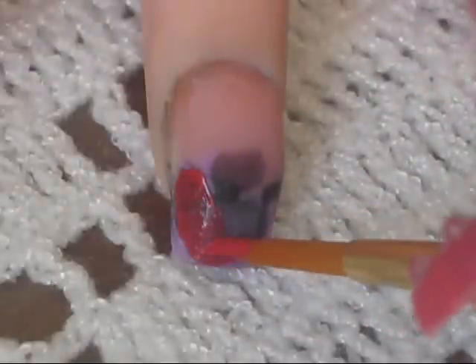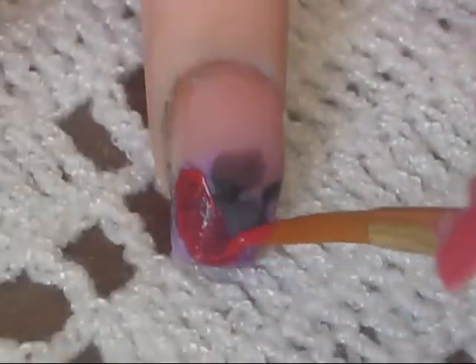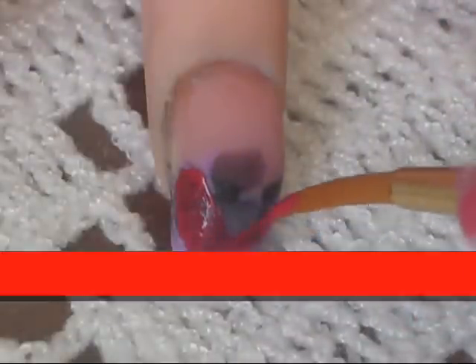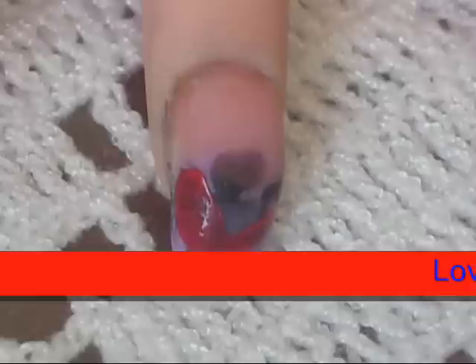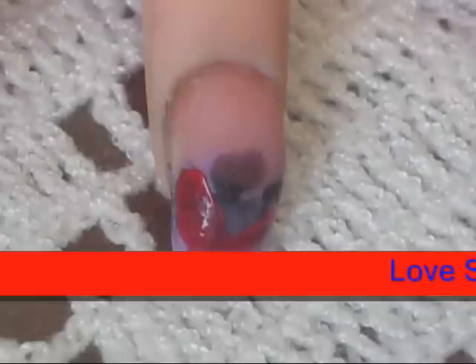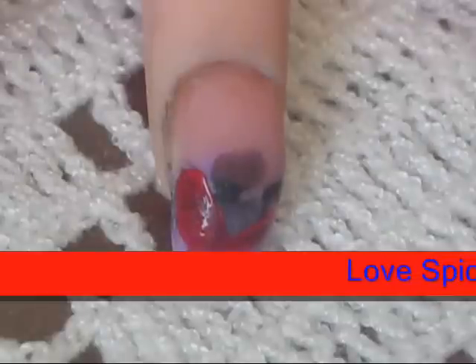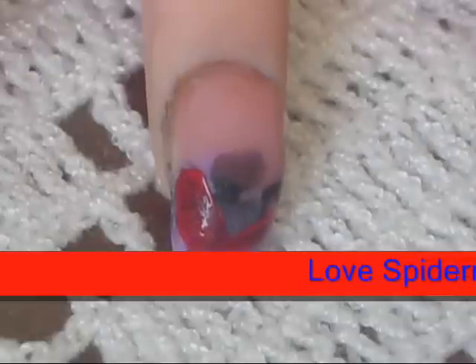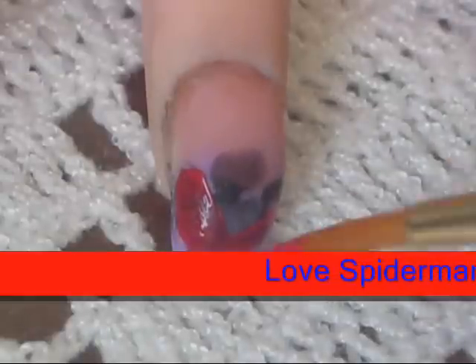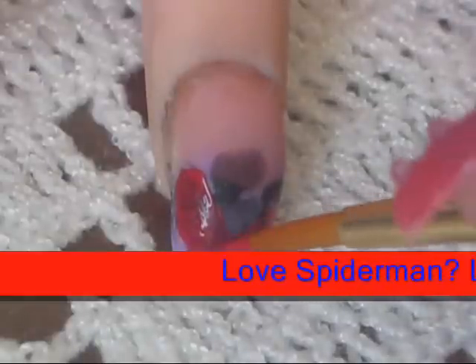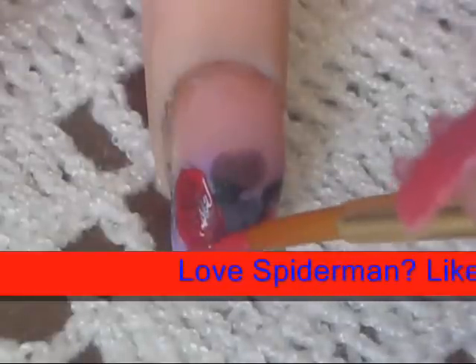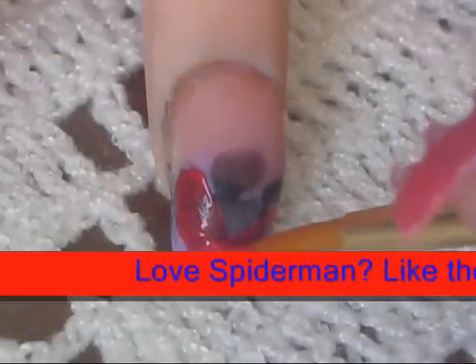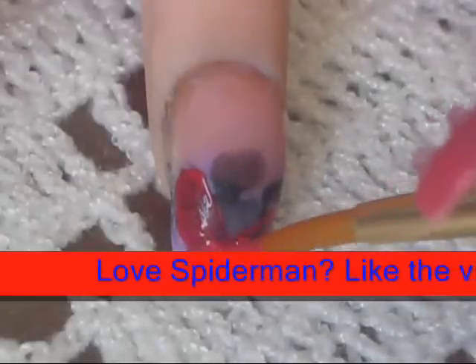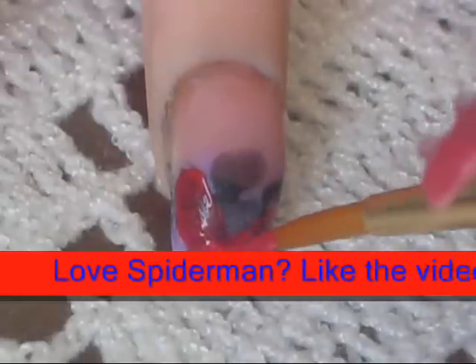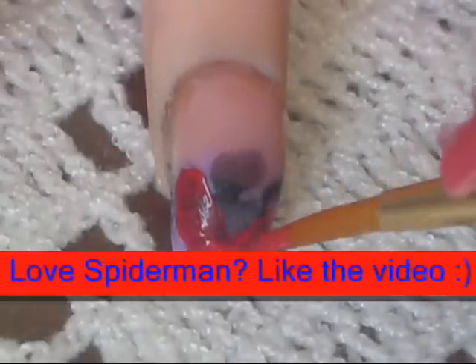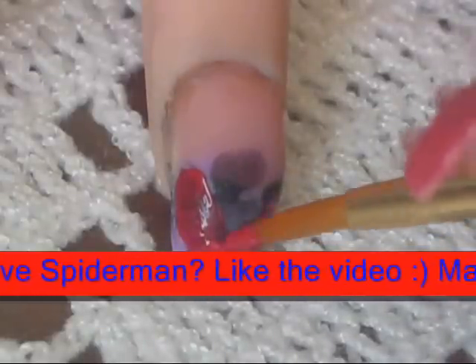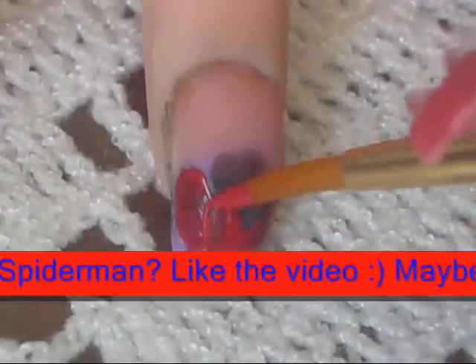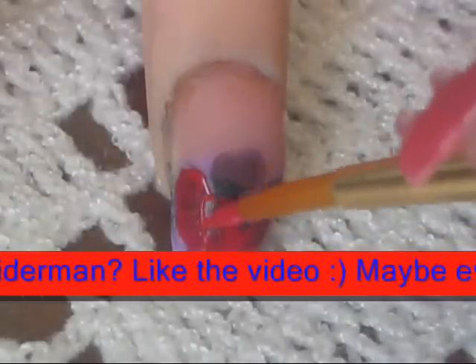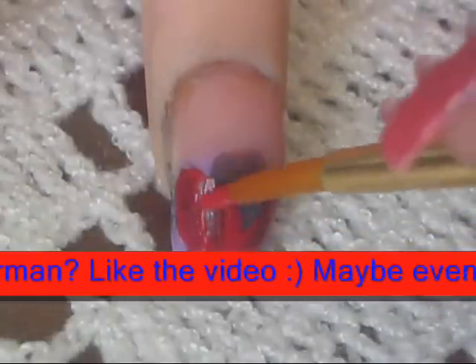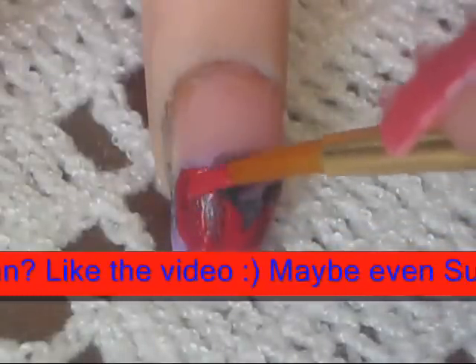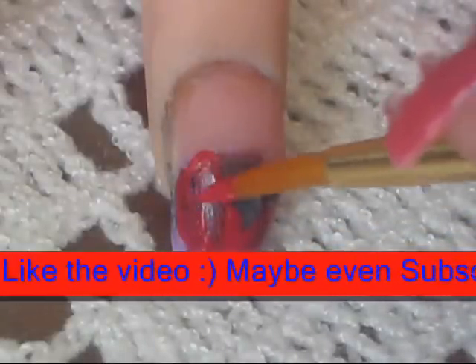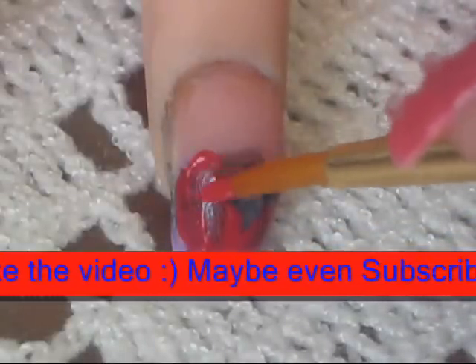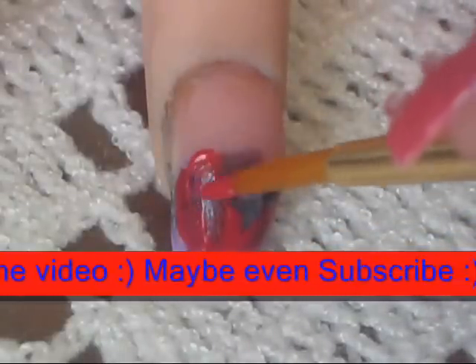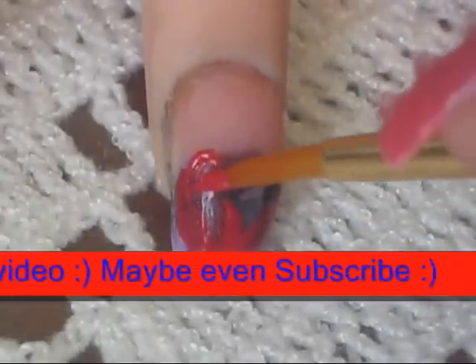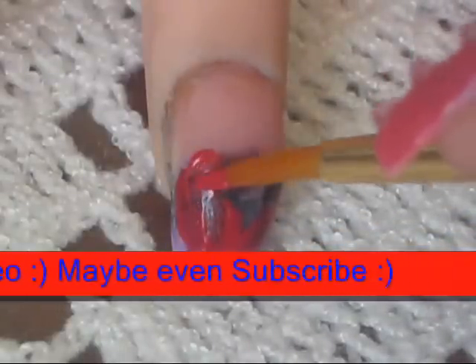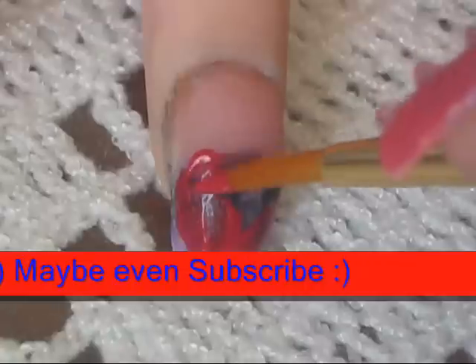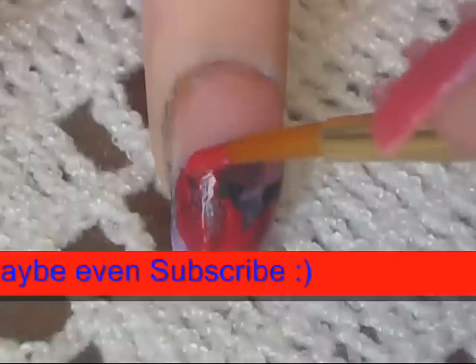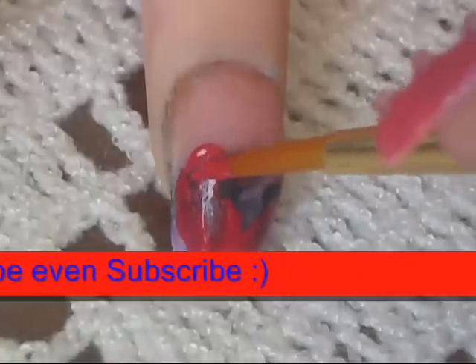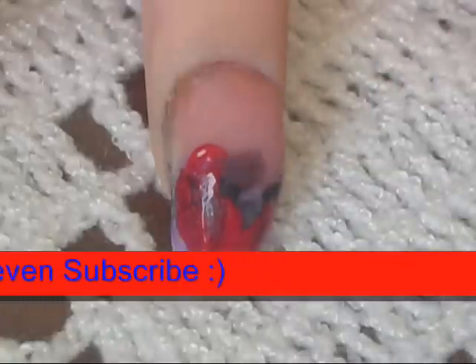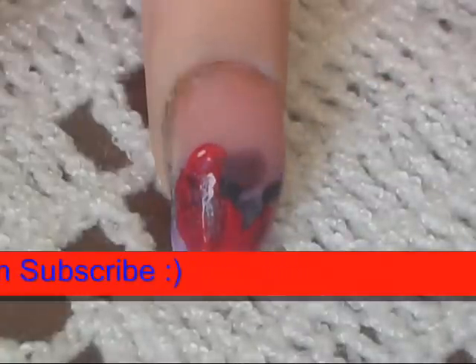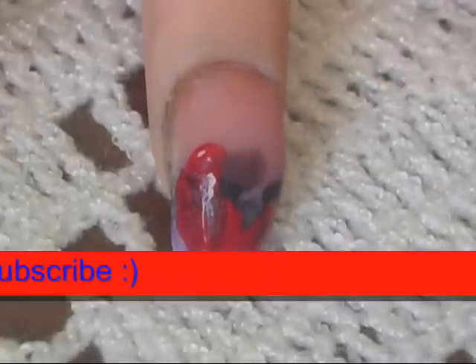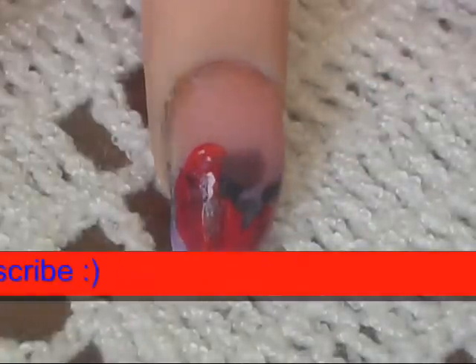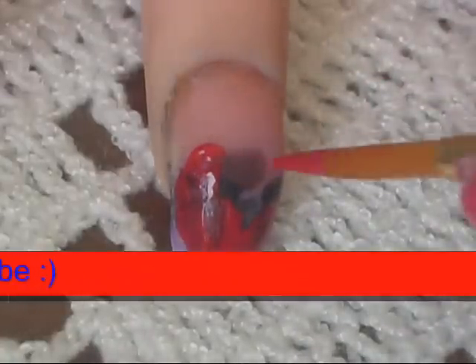Hey NoFreaks! Welcome to a new video. So today I'm bringing you guys, as promised, the Spiderman nail art tutorial. It's really easy and simple as always.